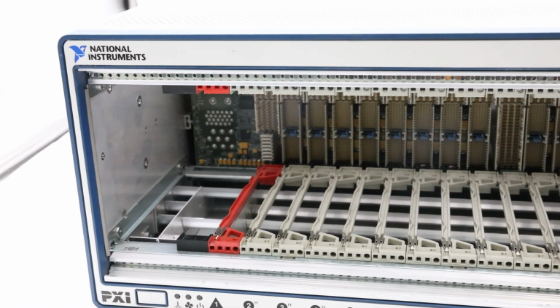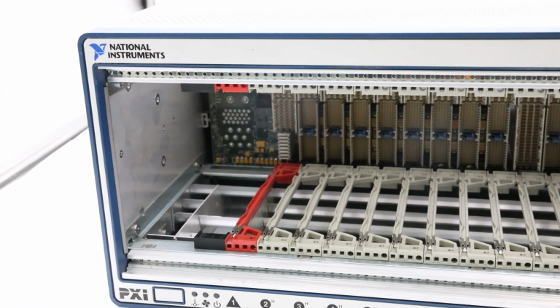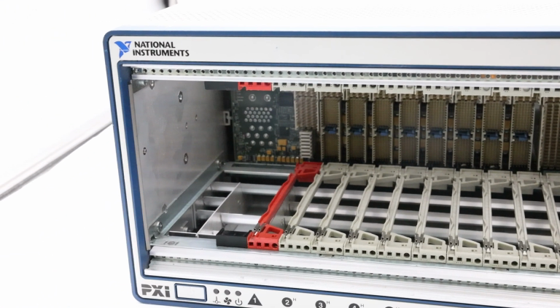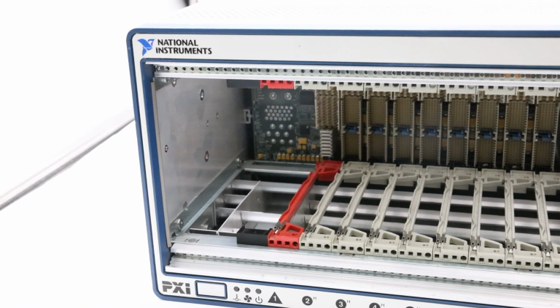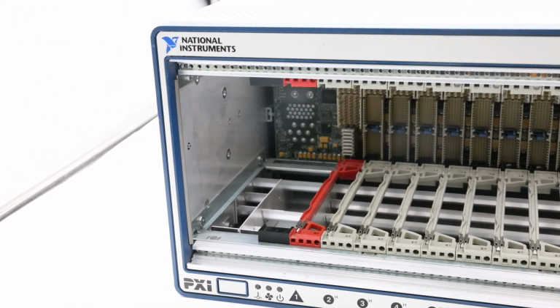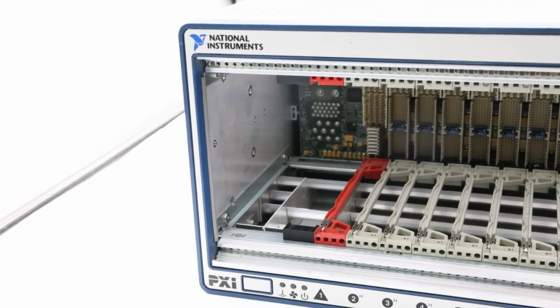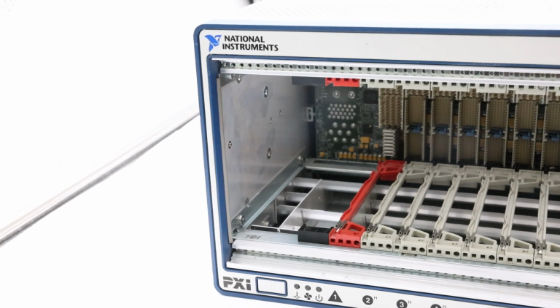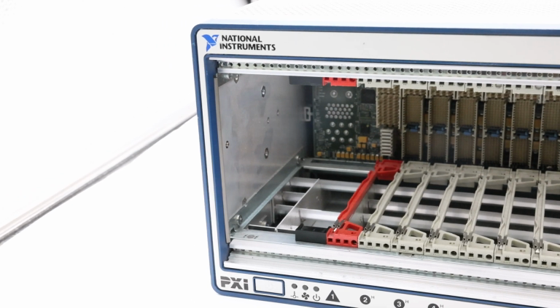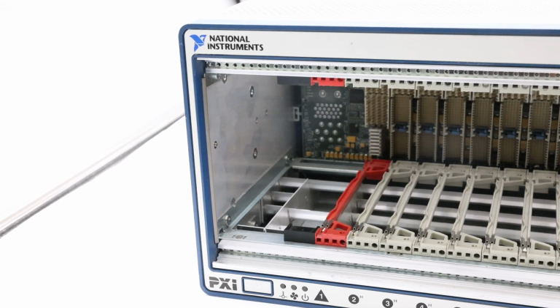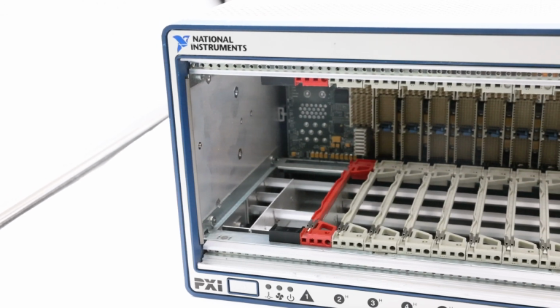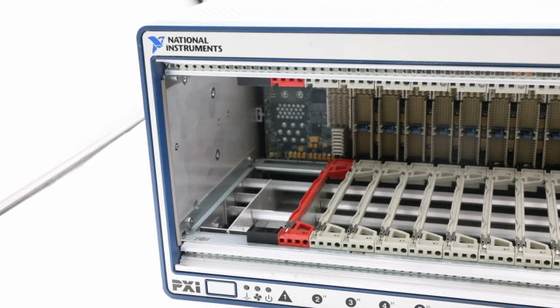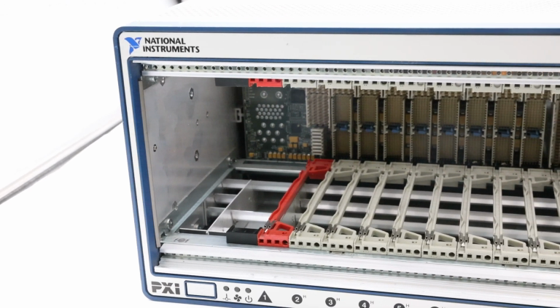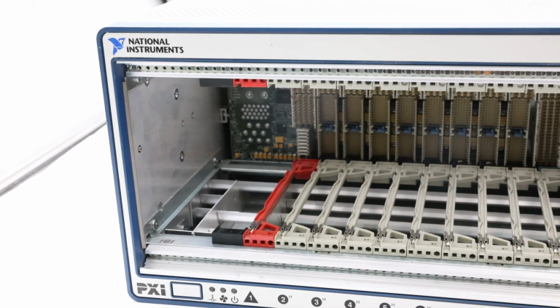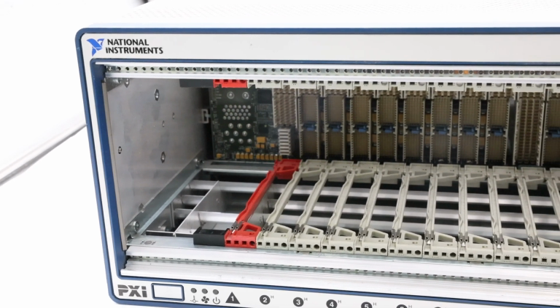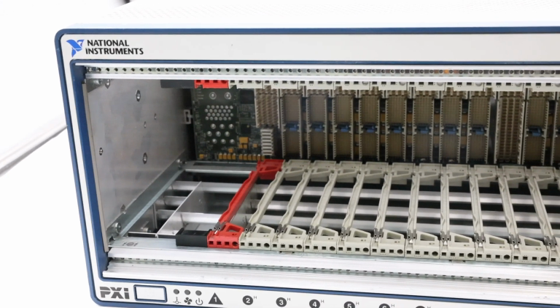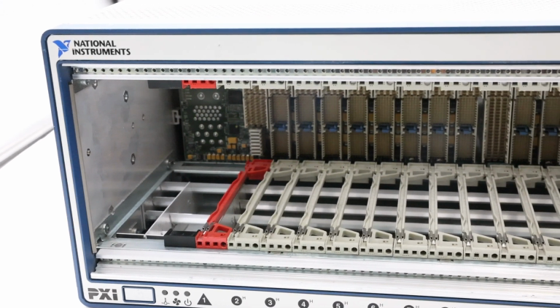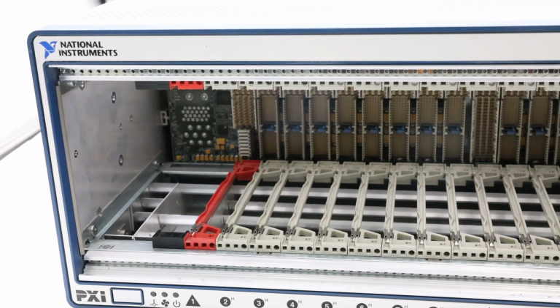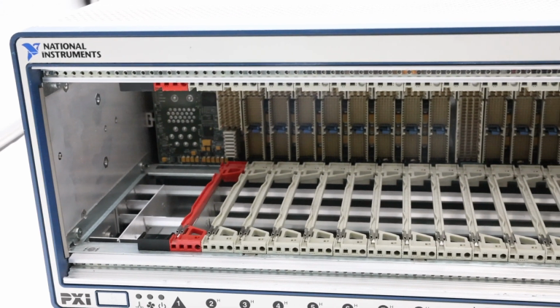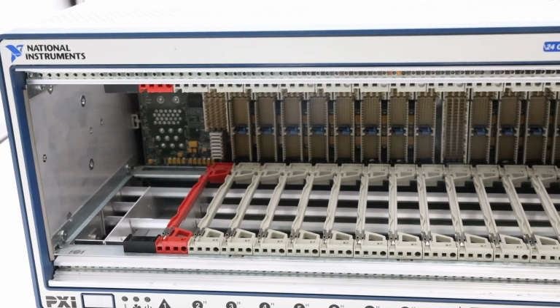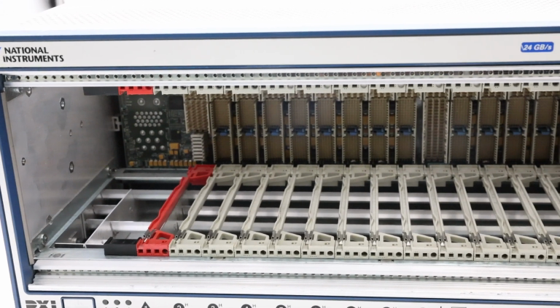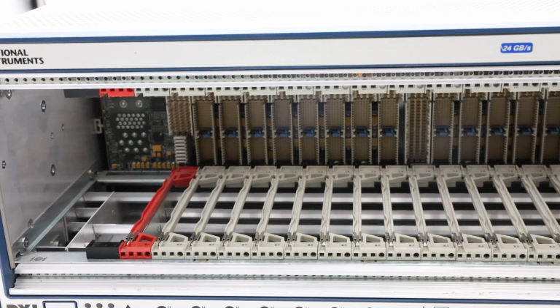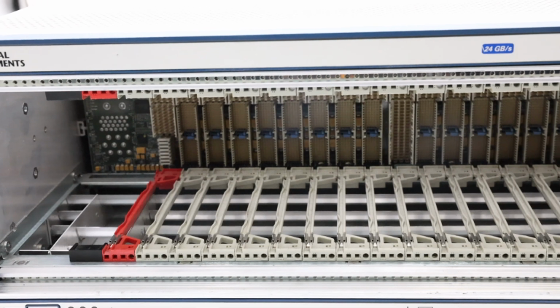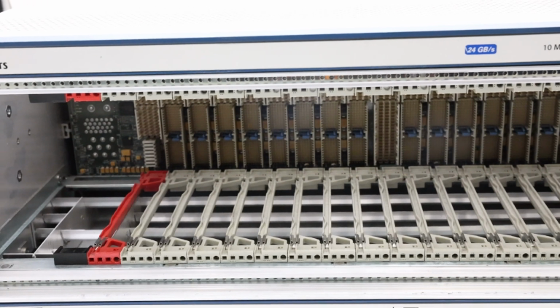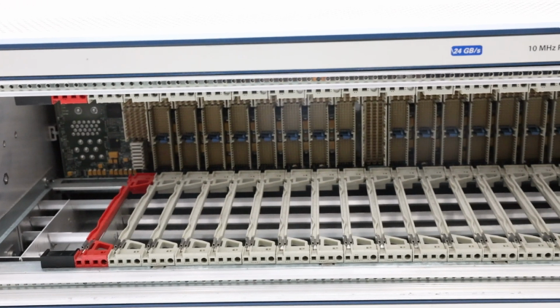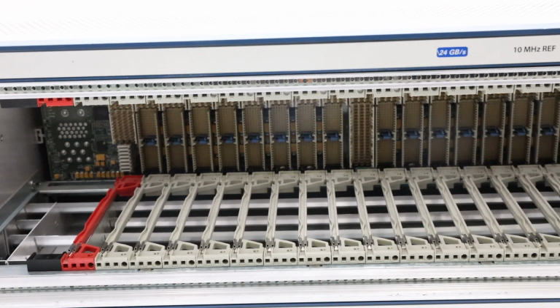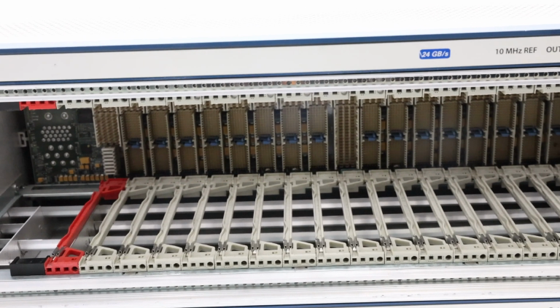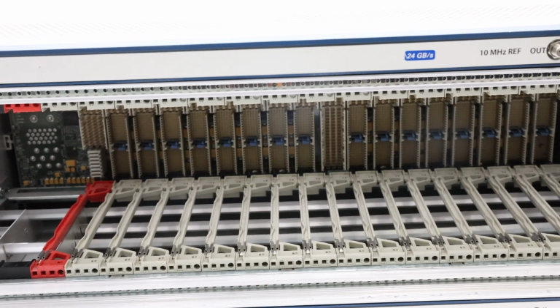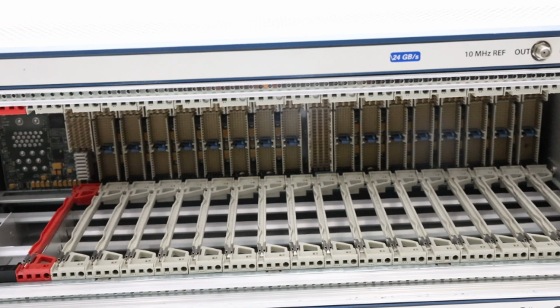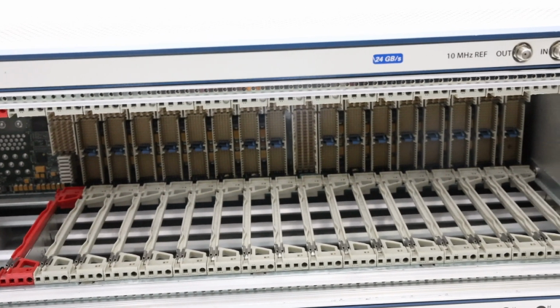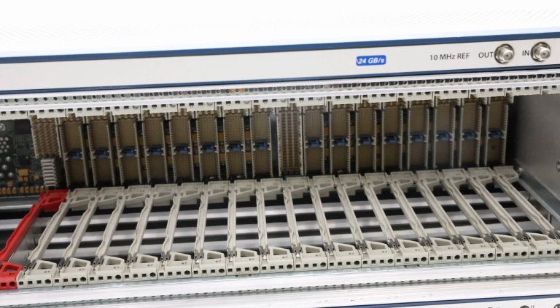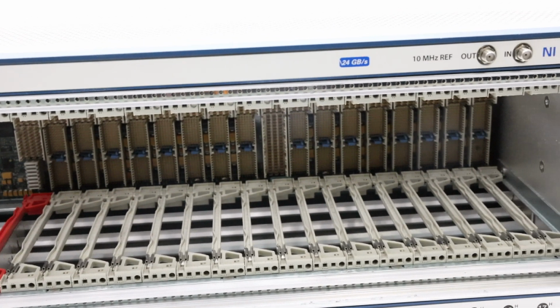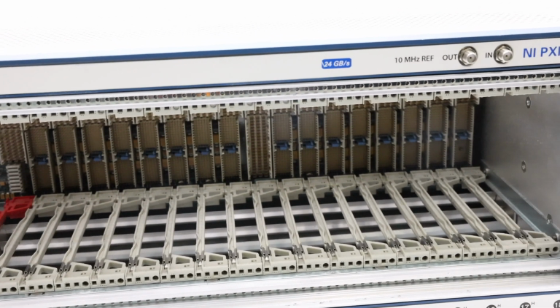The device operates on software provided by the PXI platform services 3.0 or higher versions software media, and can be configured using the Measurement and Automation Explorer tool.